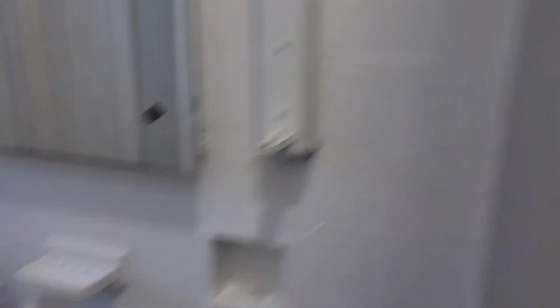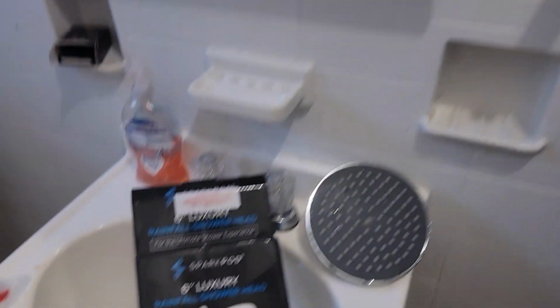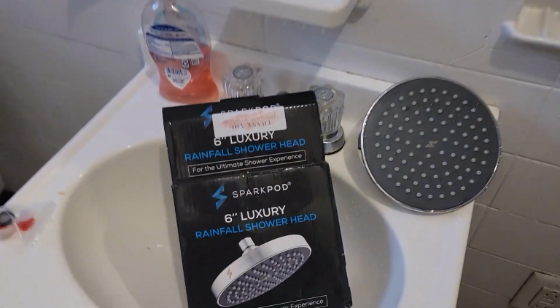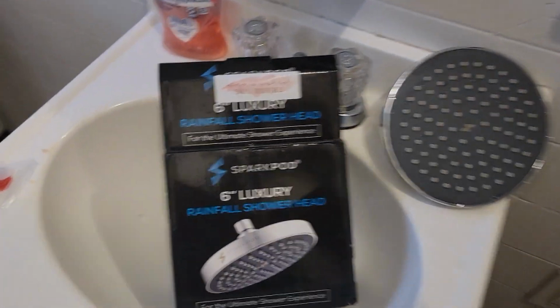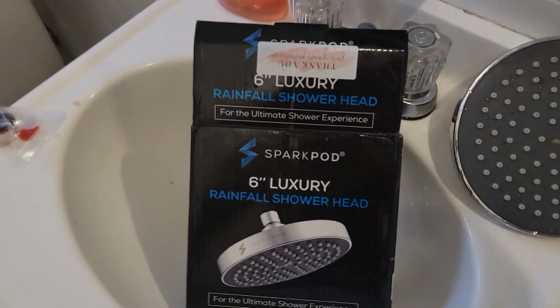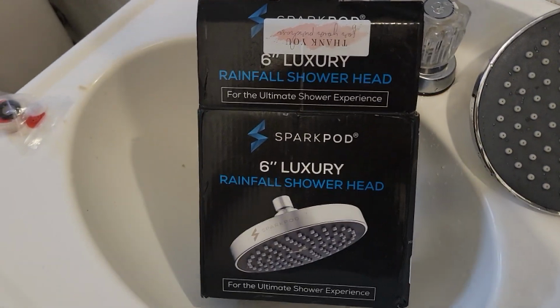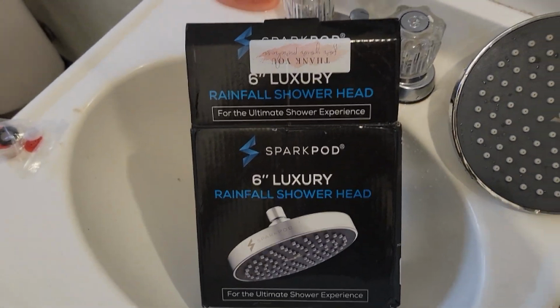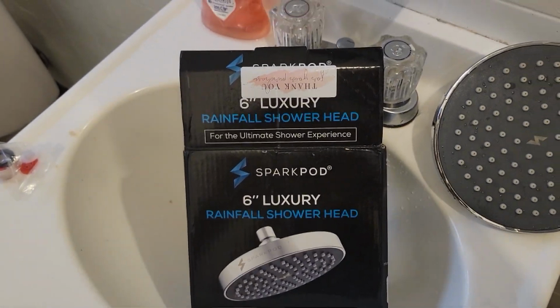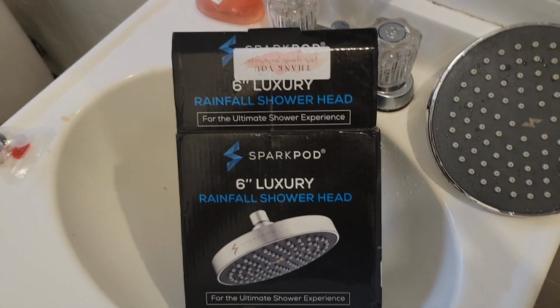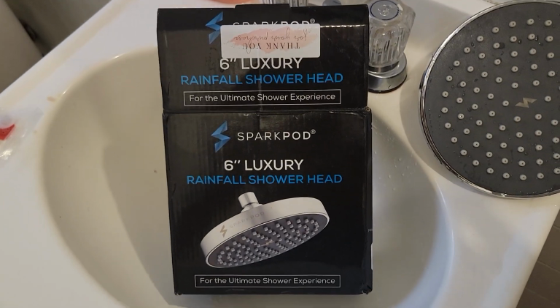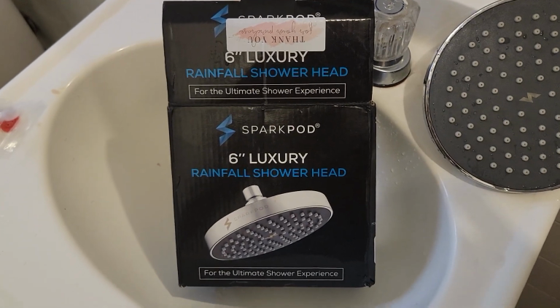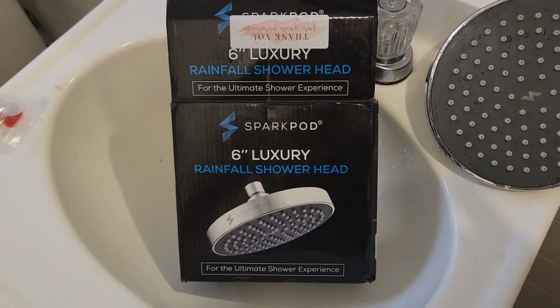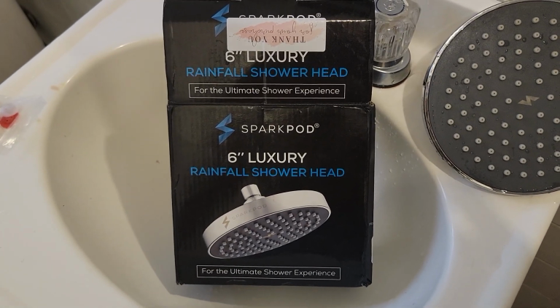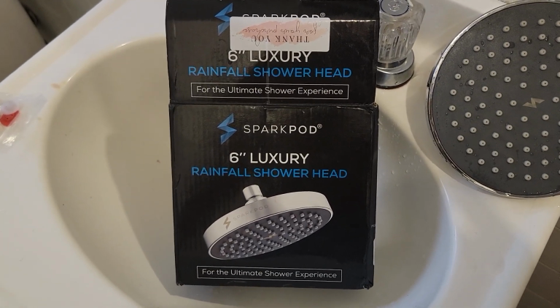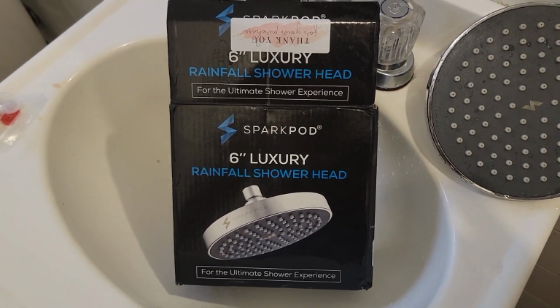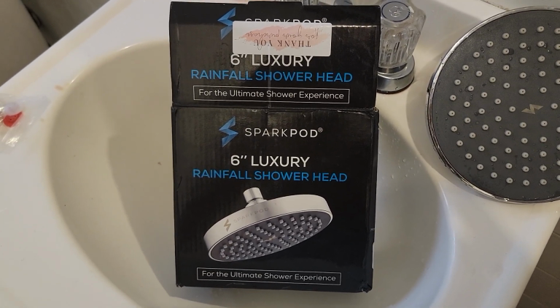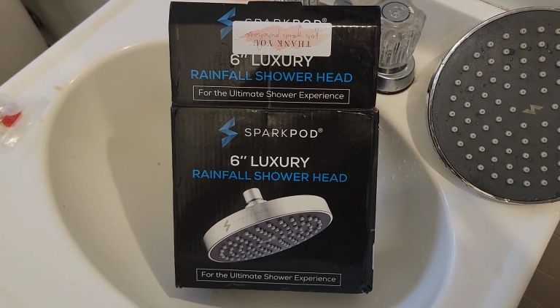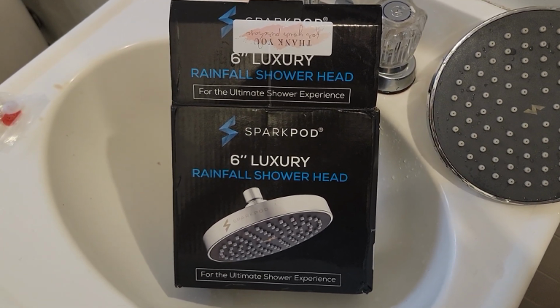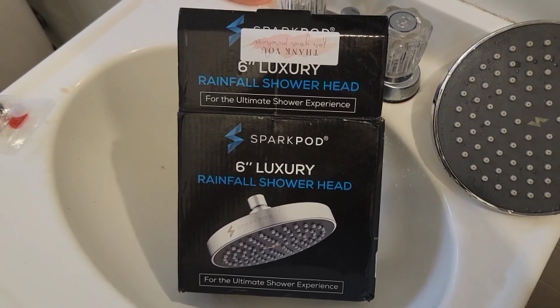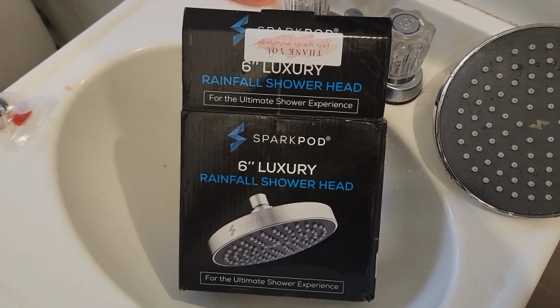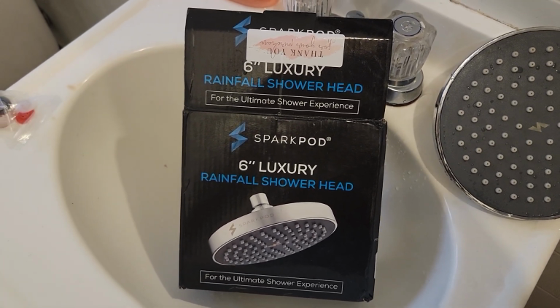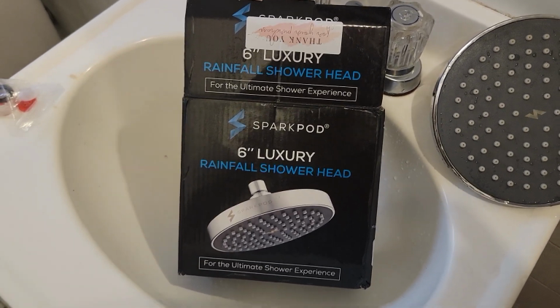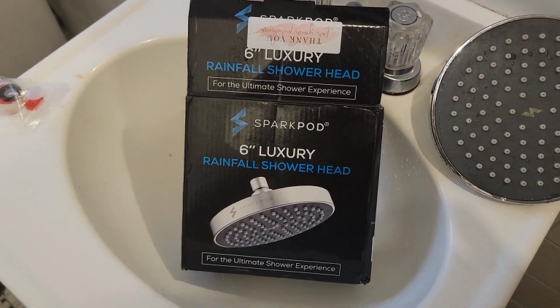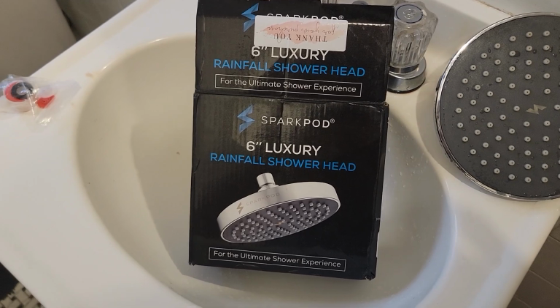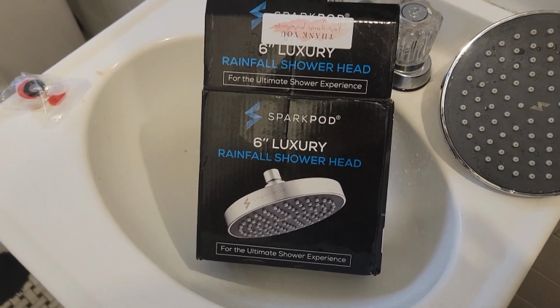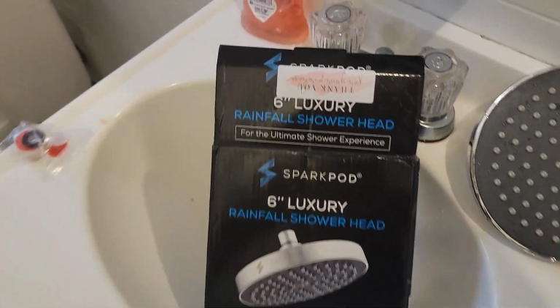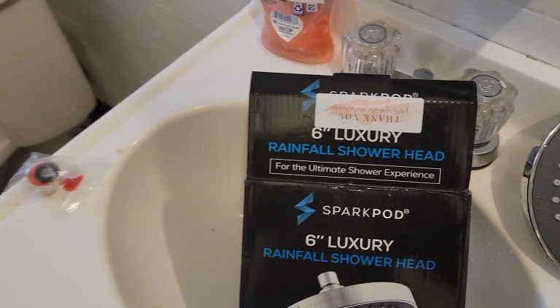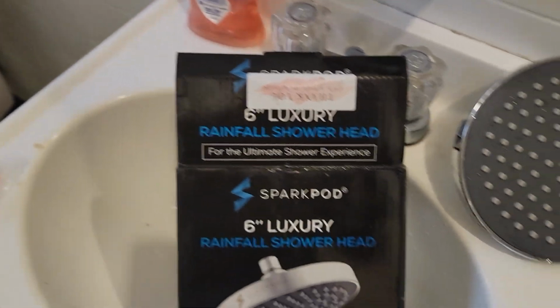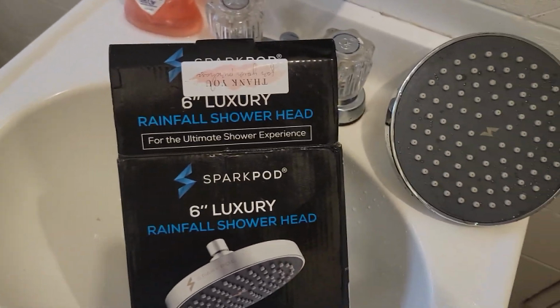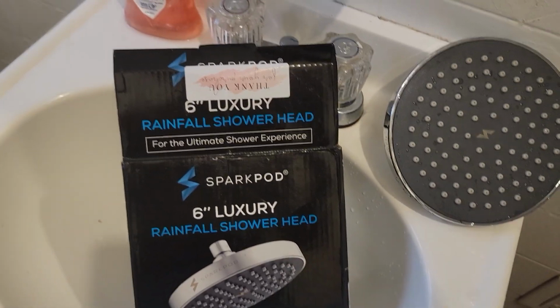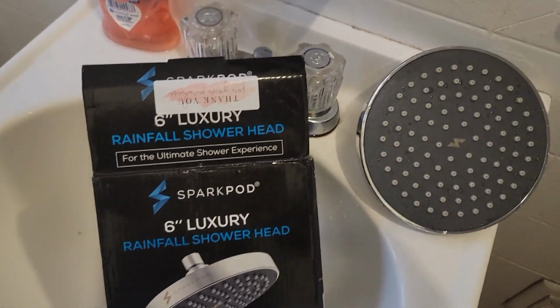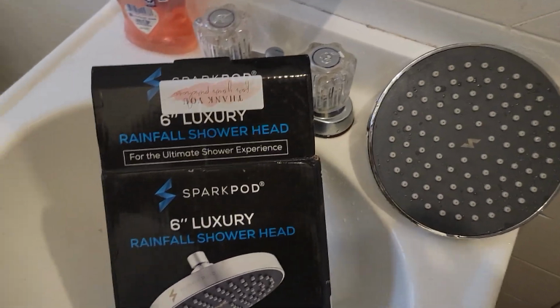So I'm using the Sparker luxury rental shower head. It's supposed to be a really high pressure shower head.